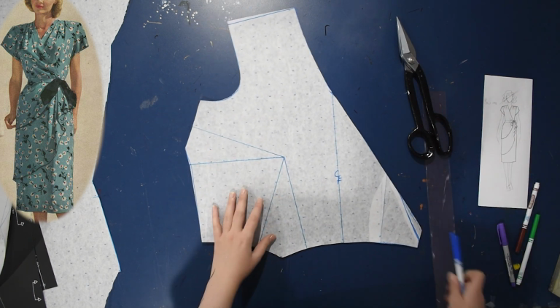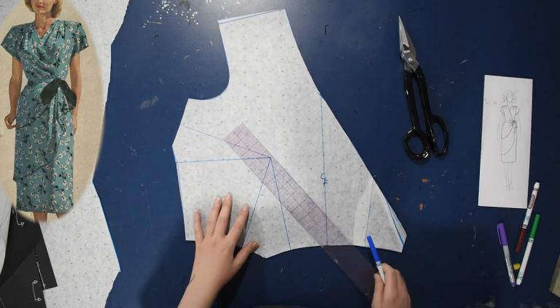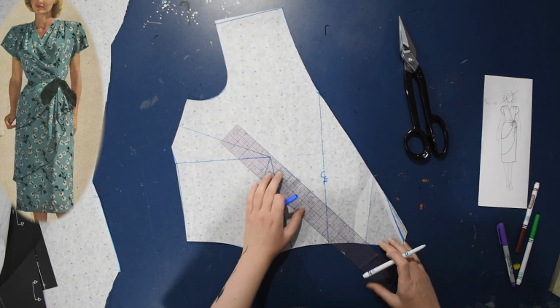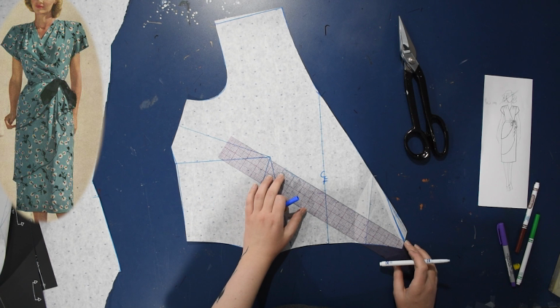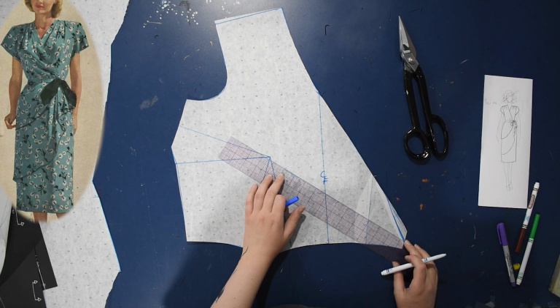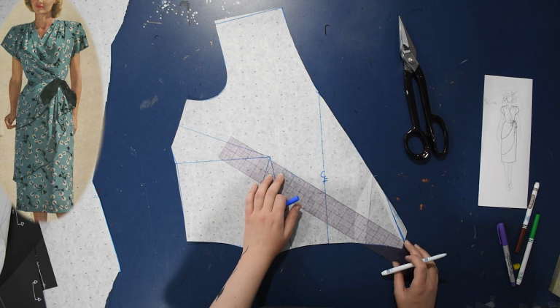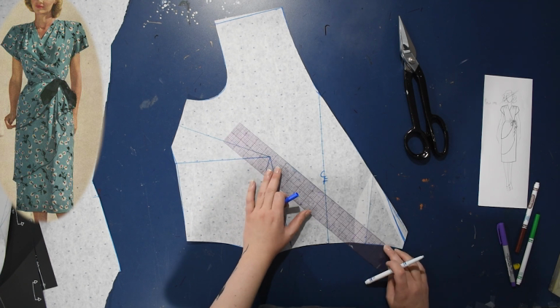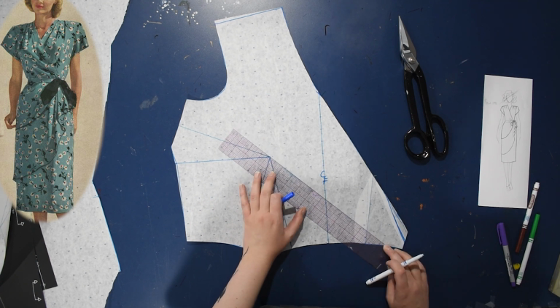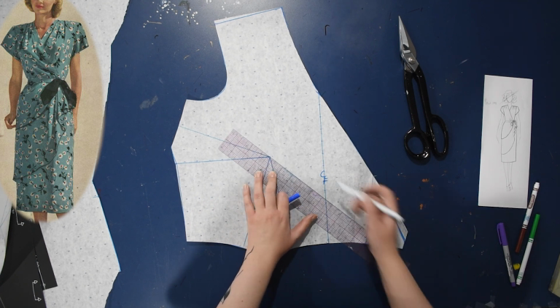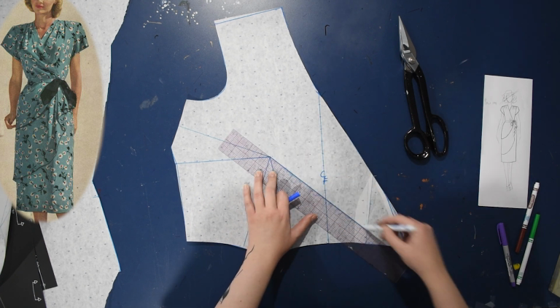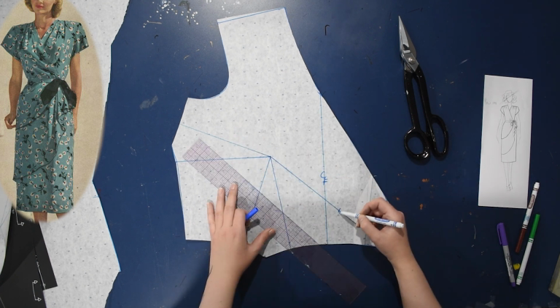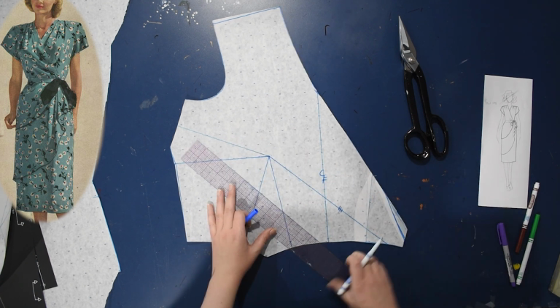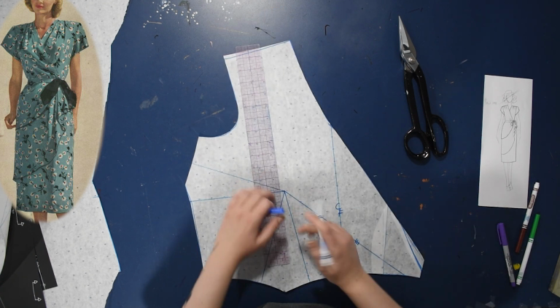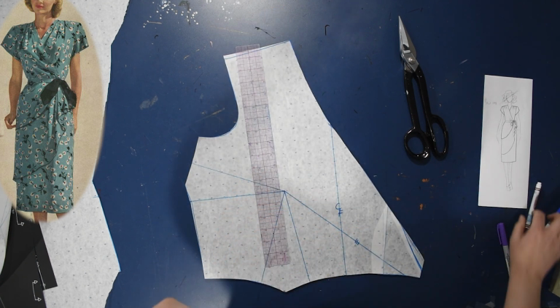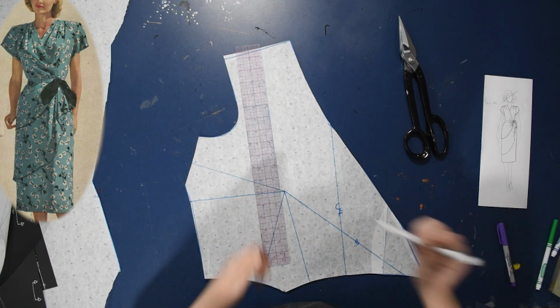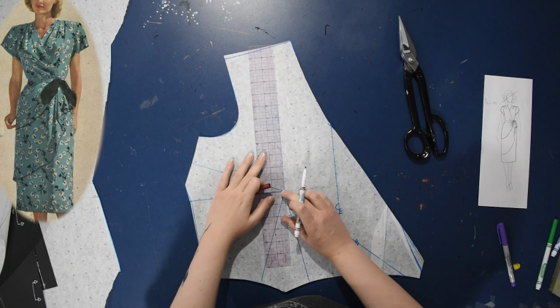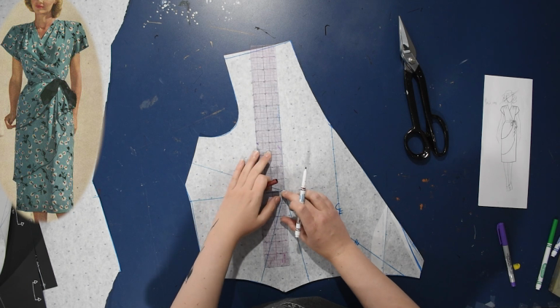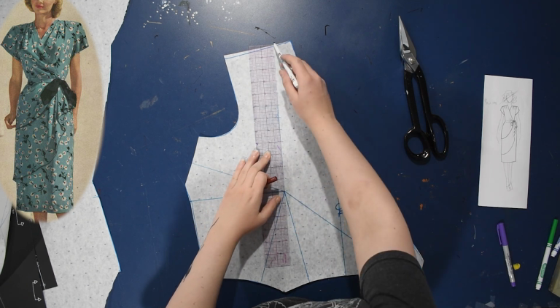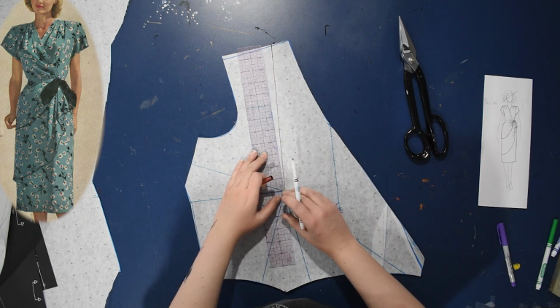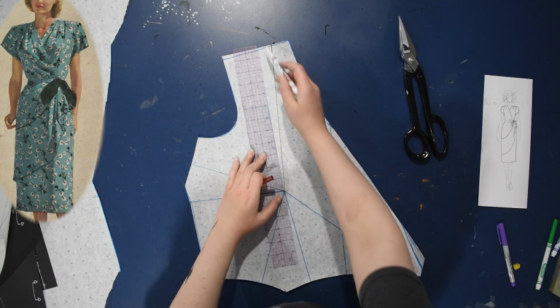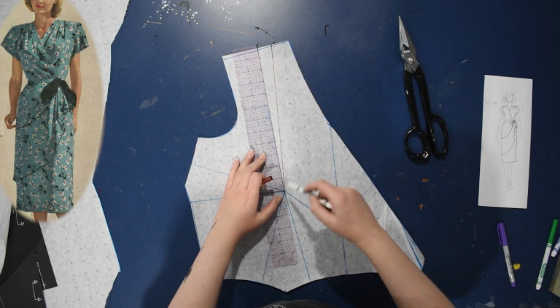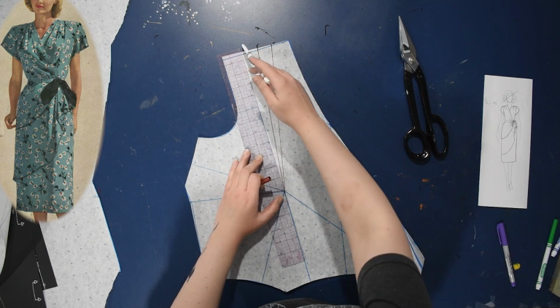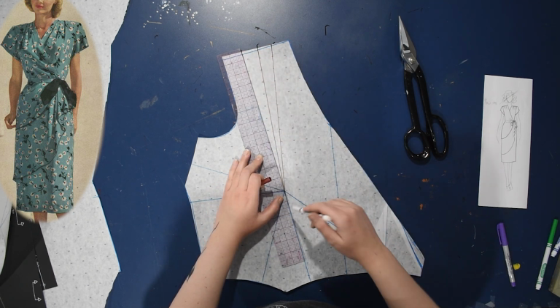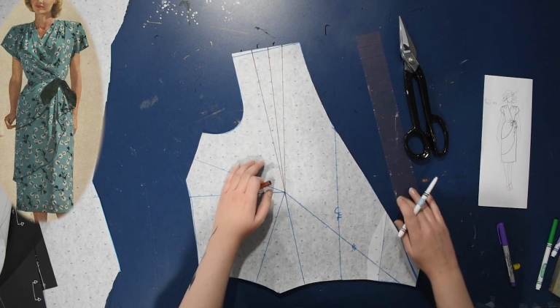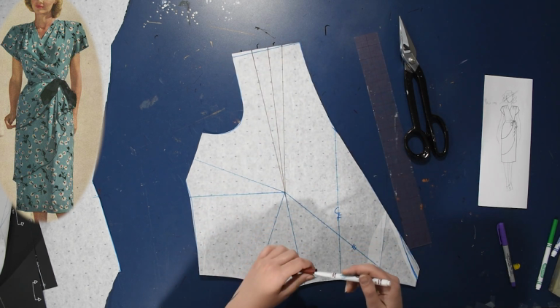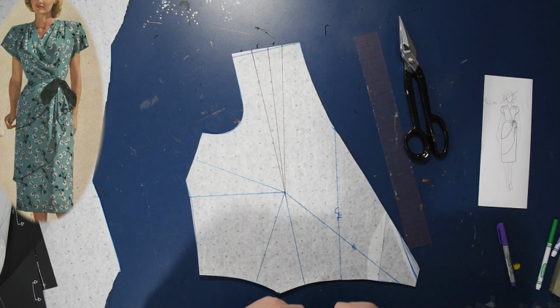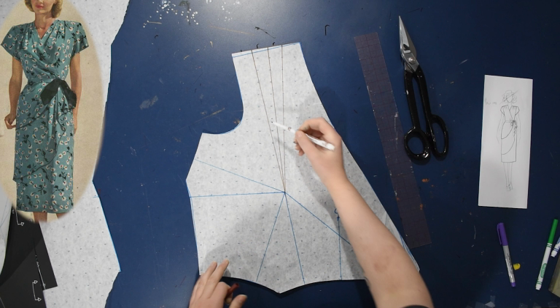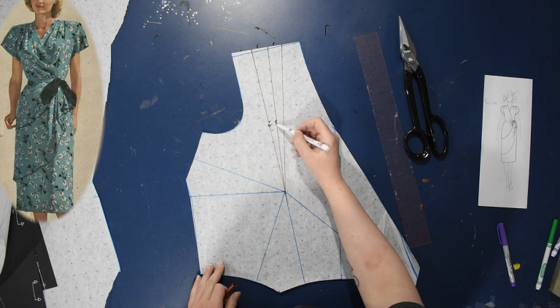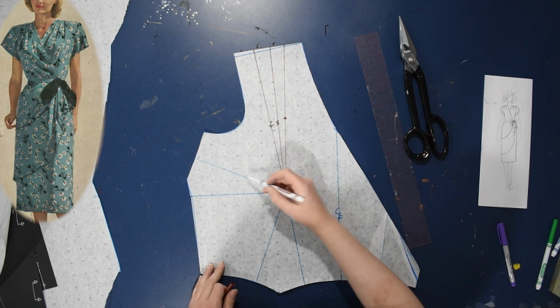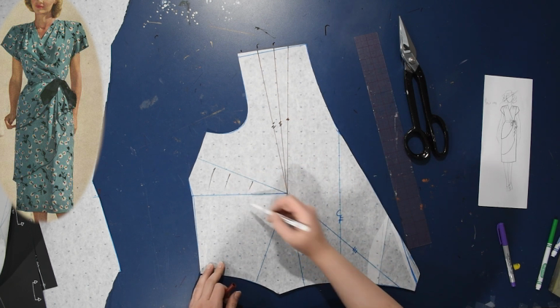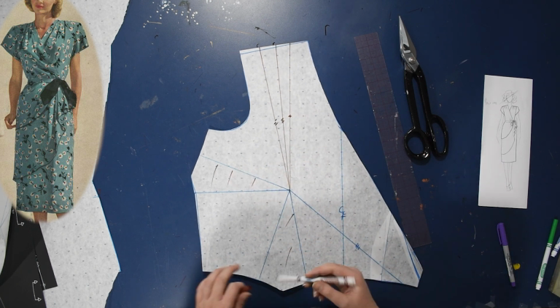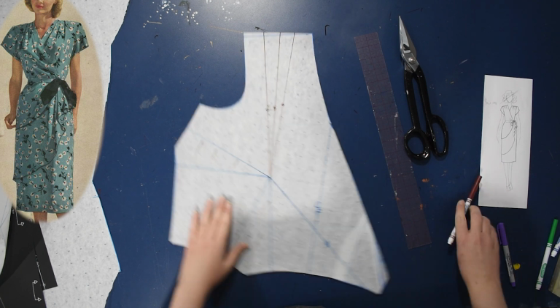We've closed that dart on one side, but we still have two darts on this side that need to move. I'm going to move a tiny bit of fullness into the waist because it looks like there might be a tuck down here on this bodice — I can't really tell — but maybe, so we'll put one down there, and then we're going to have three tucks up here into the shoulder.